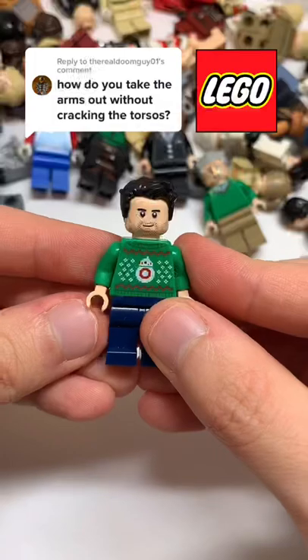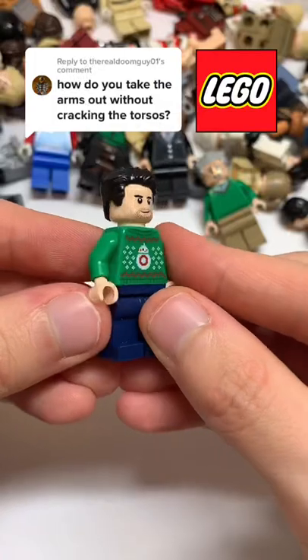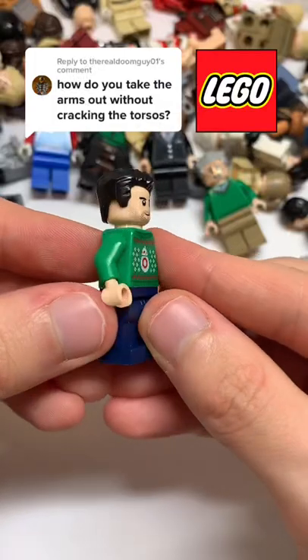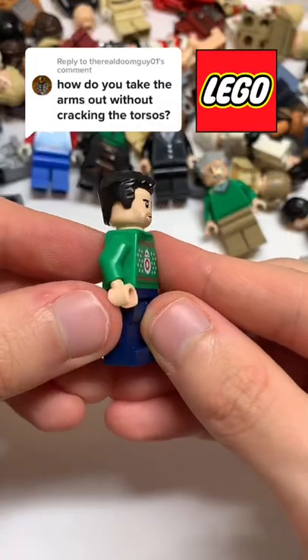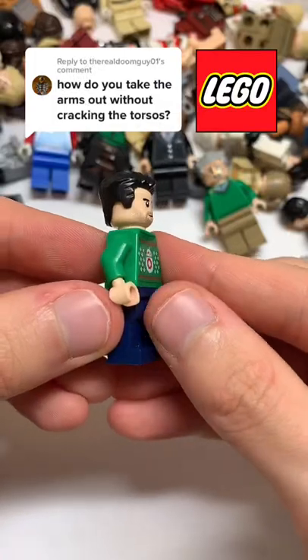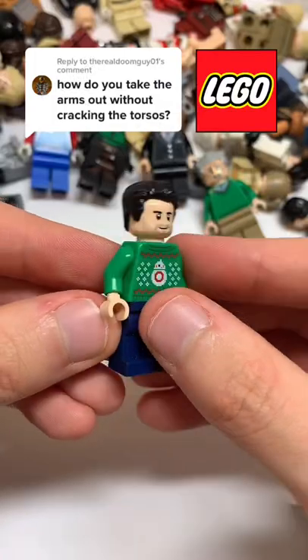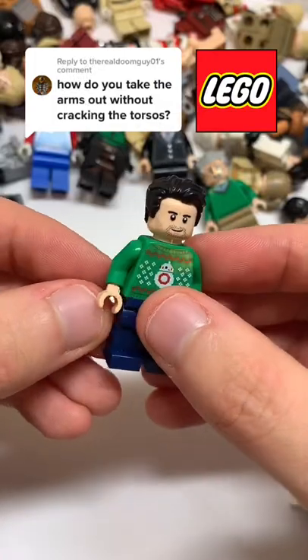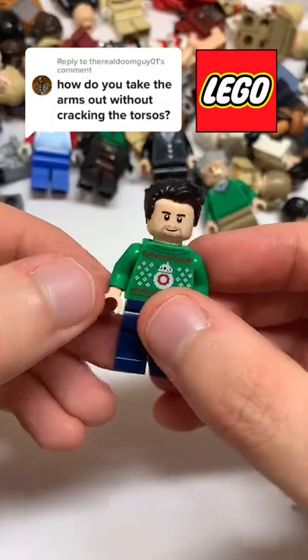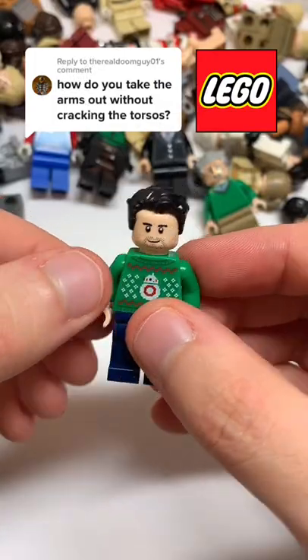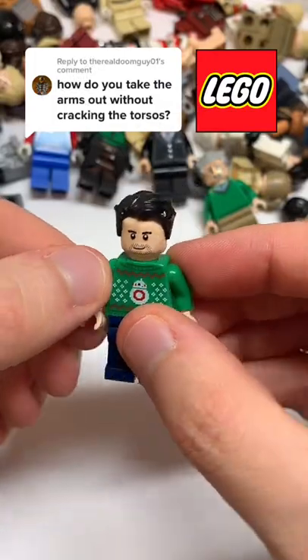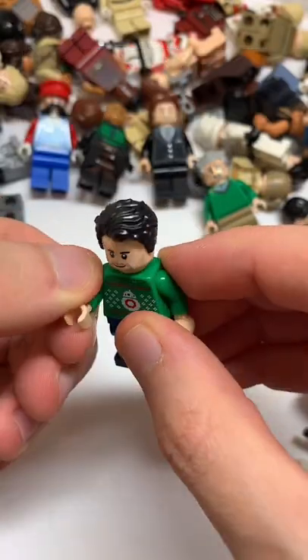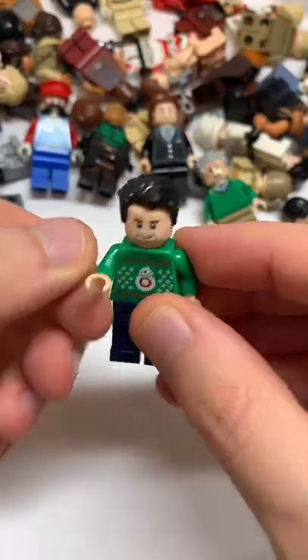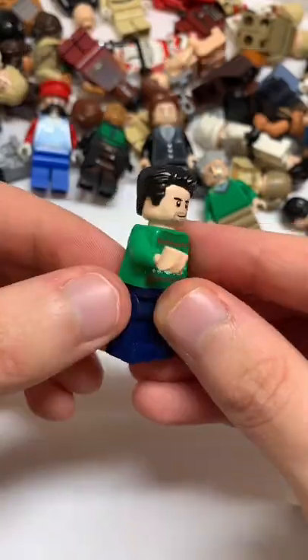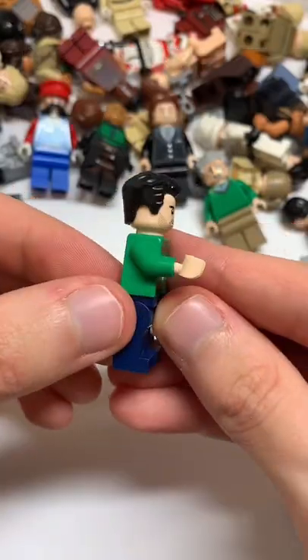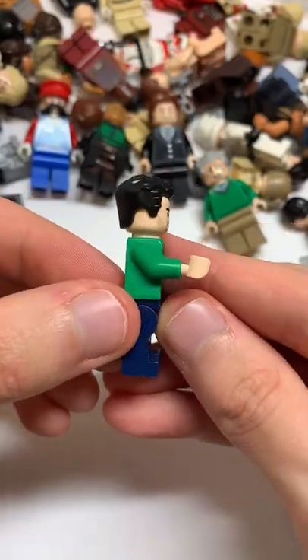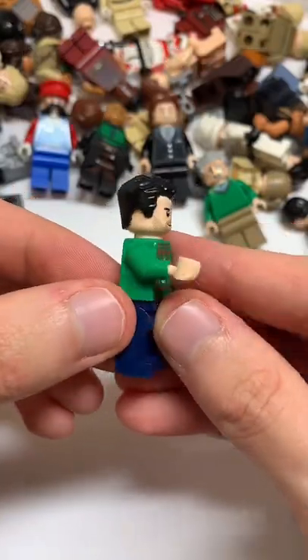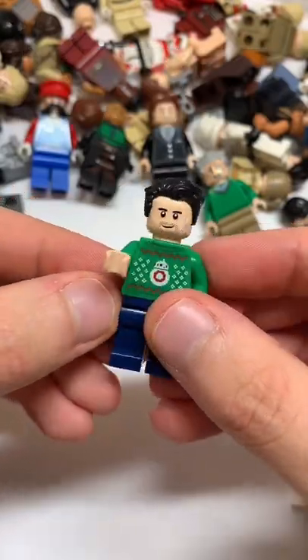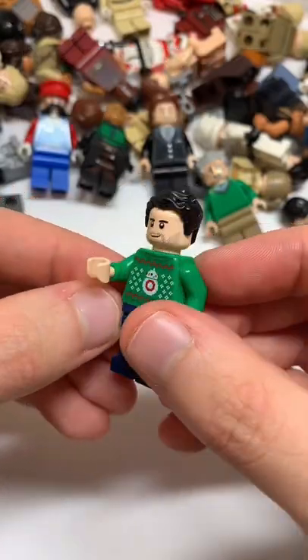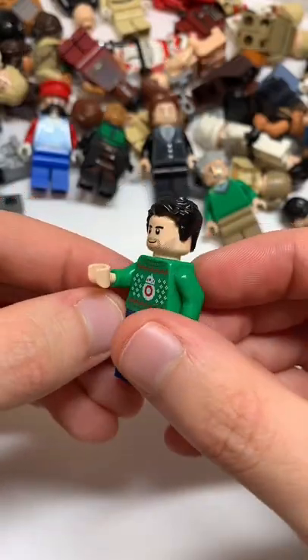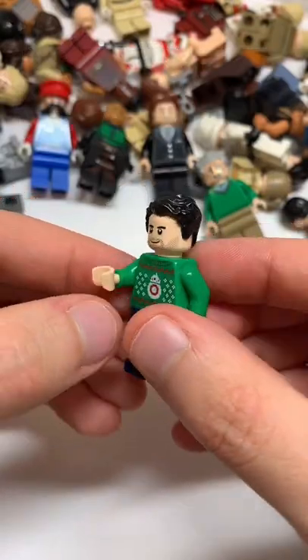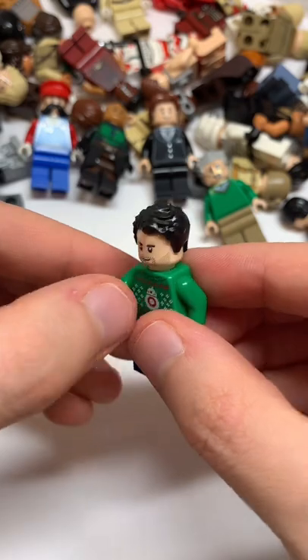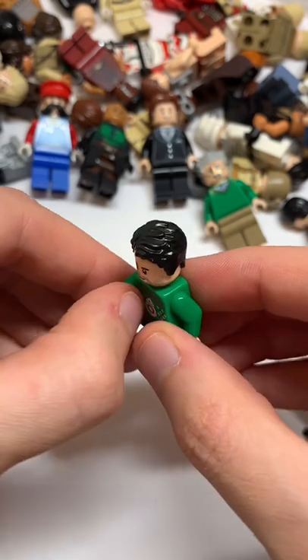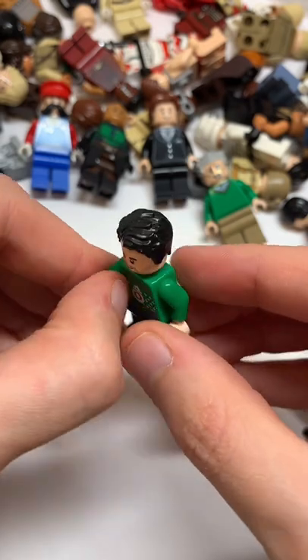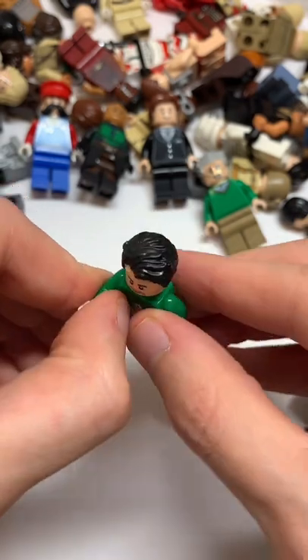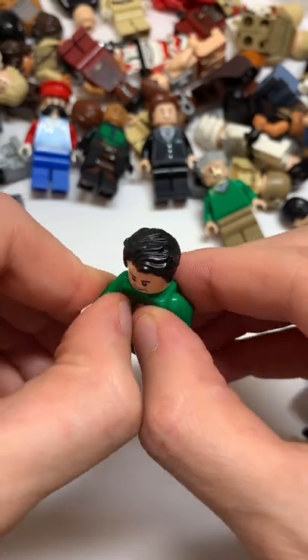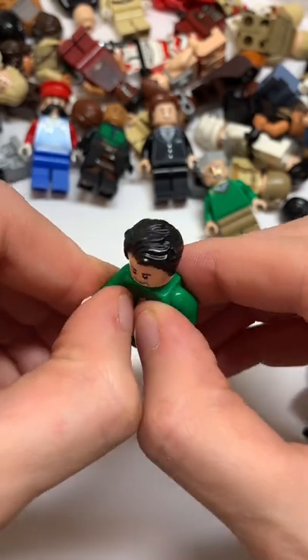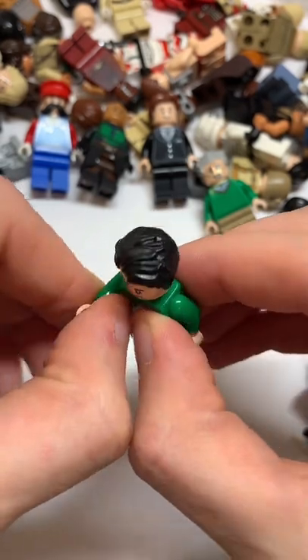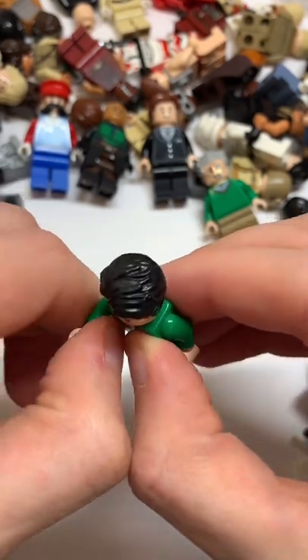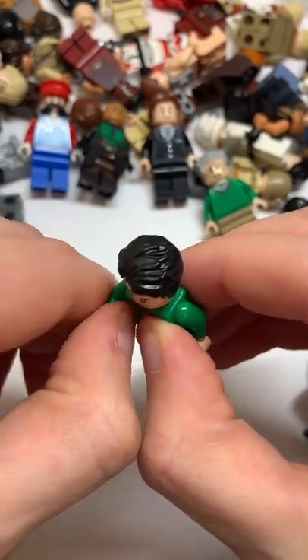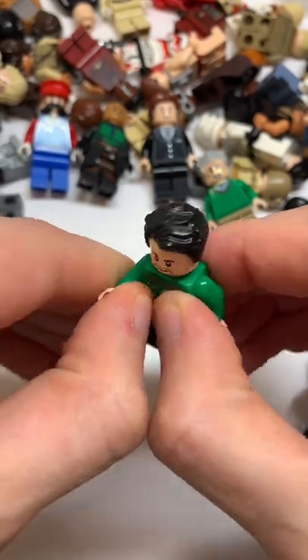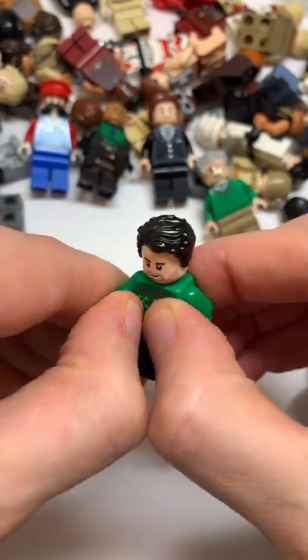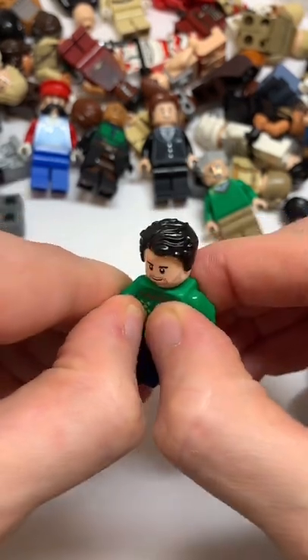Here's how to remove an arm from a Lego minifigure. What you're going to want to do is rotate the arm so that it's 90 degrees to the body, then grab it here and here and pull apart like so.